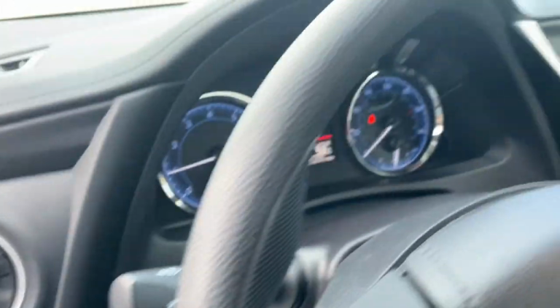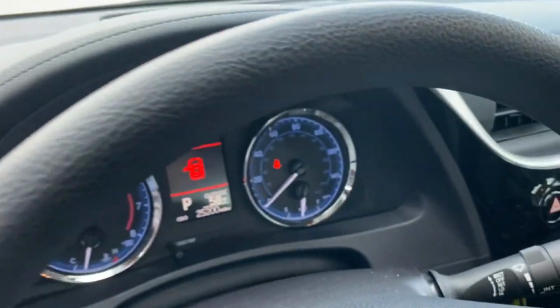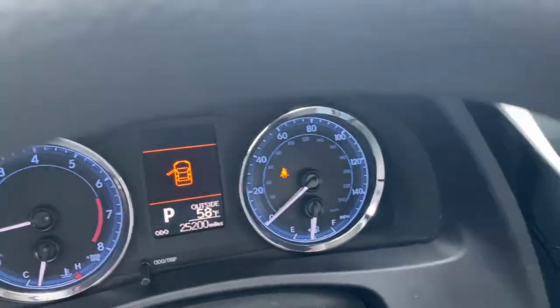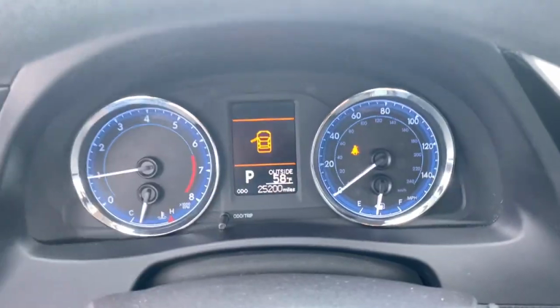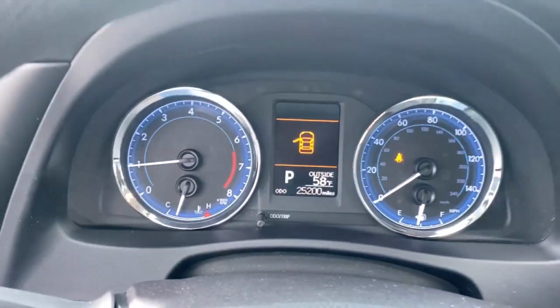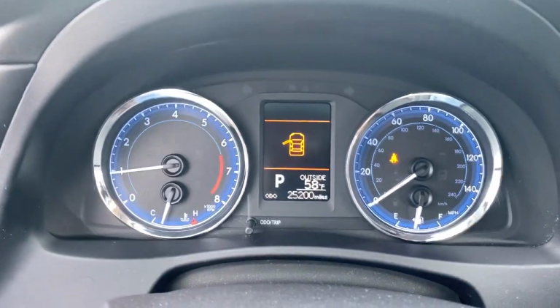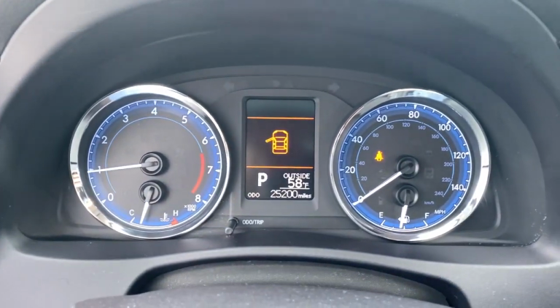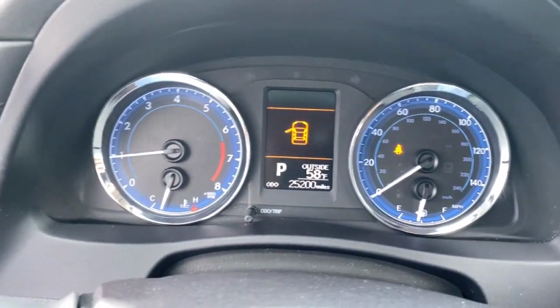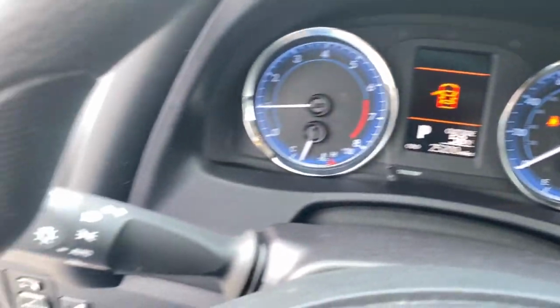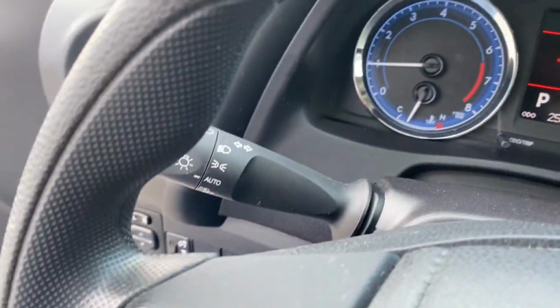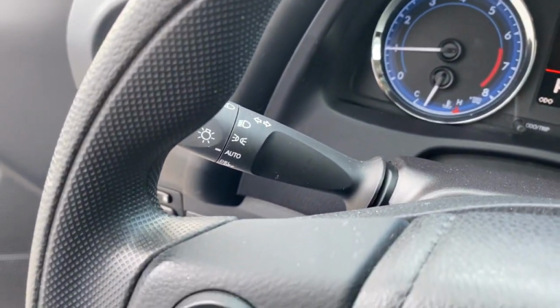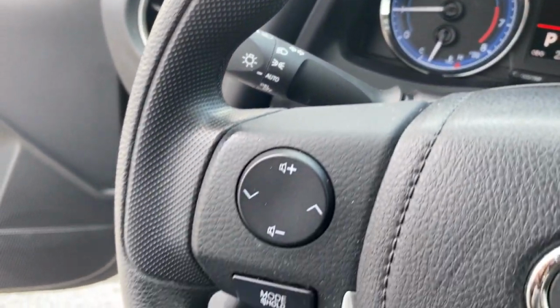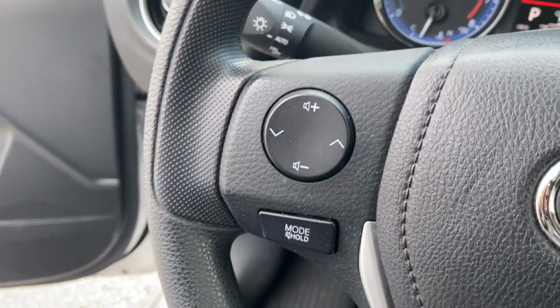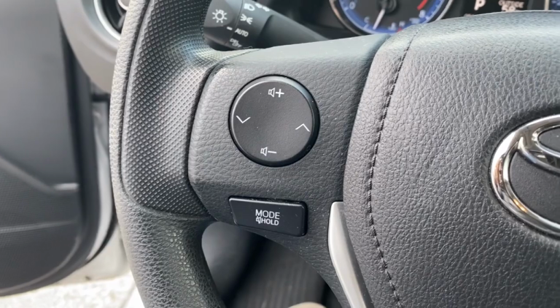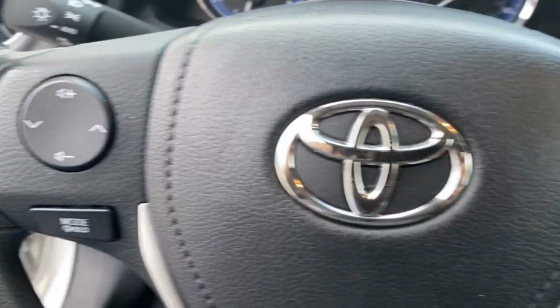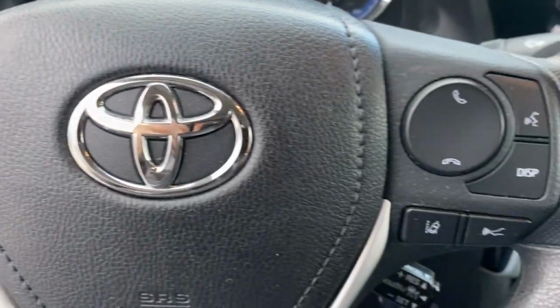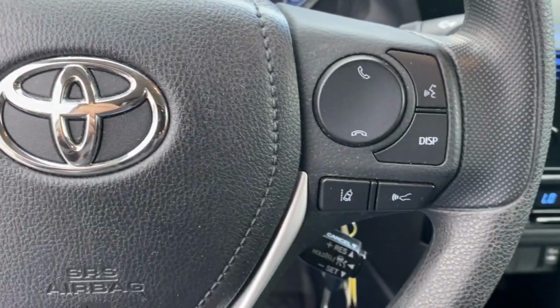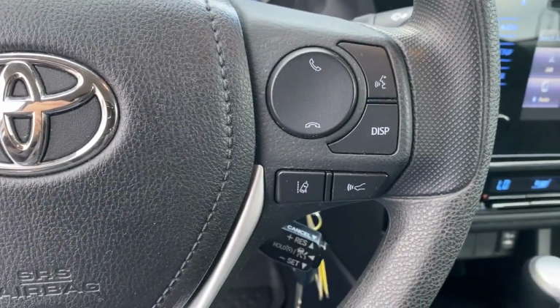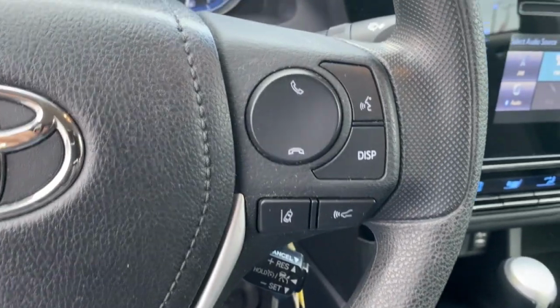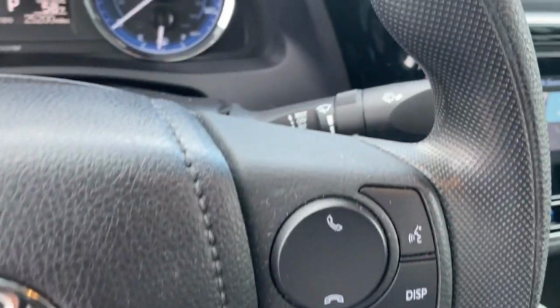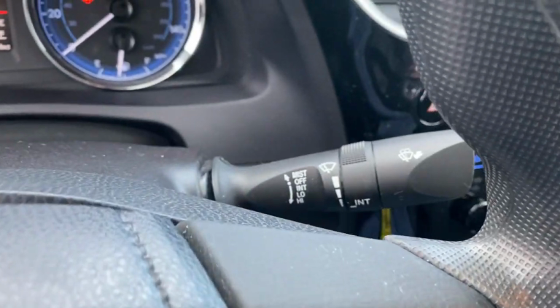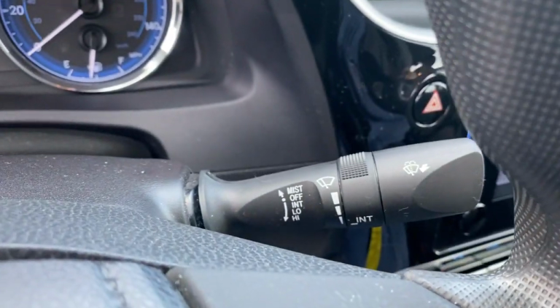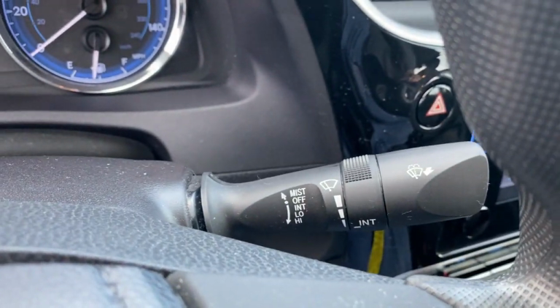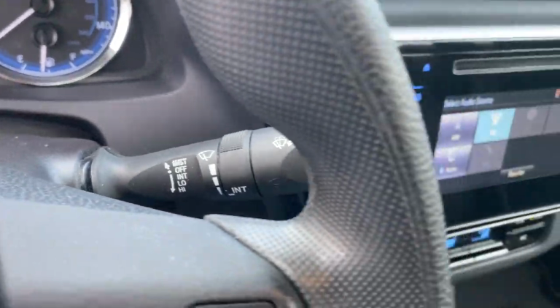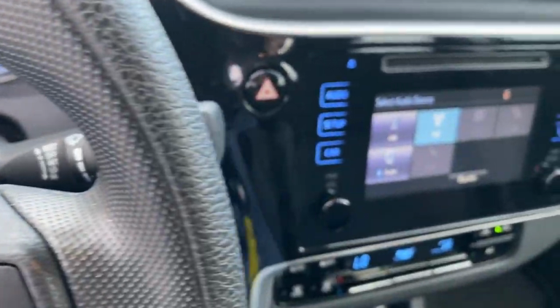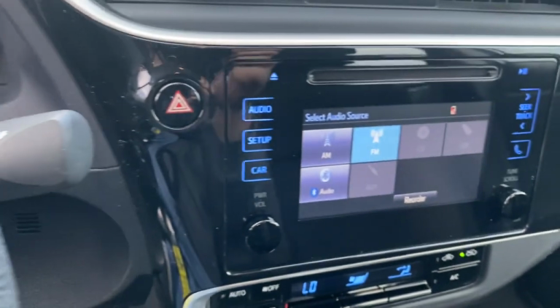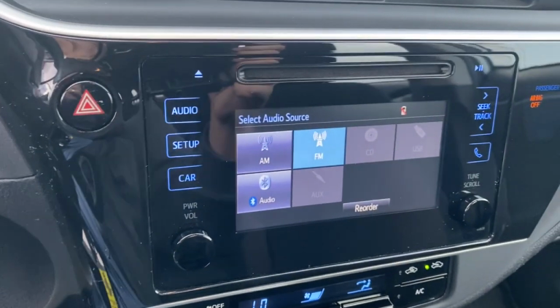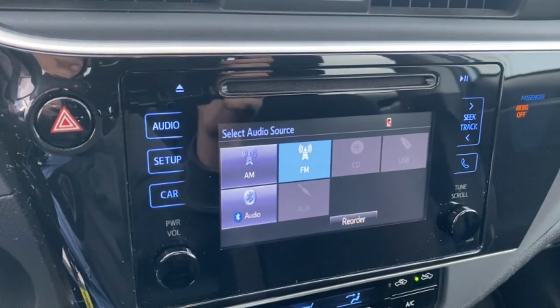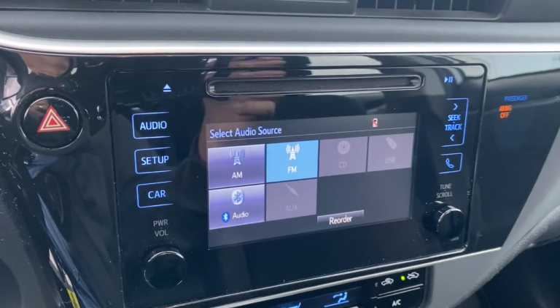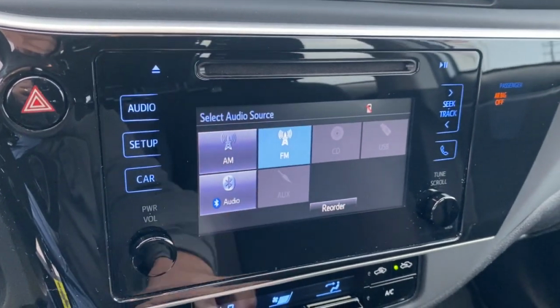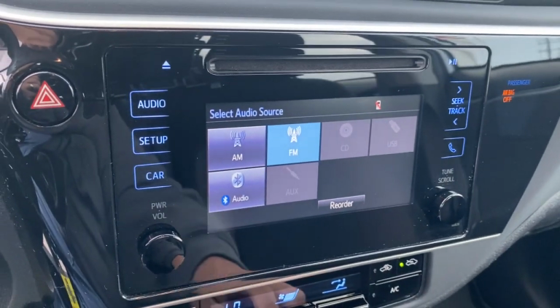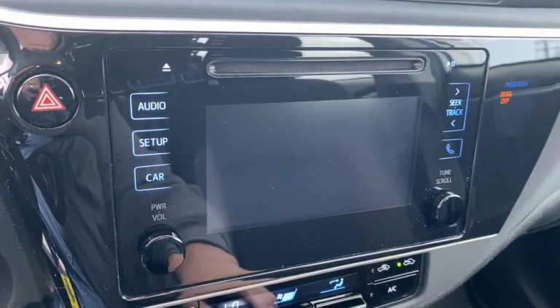Keyless entry, sun and moonroof, backup camera, satellite radio, lane keeping assist, adaptive cruise control, keyless start, heated mirrors, power driver's seat, and steering wheel audio controls.